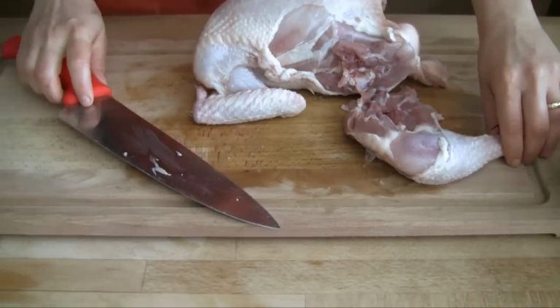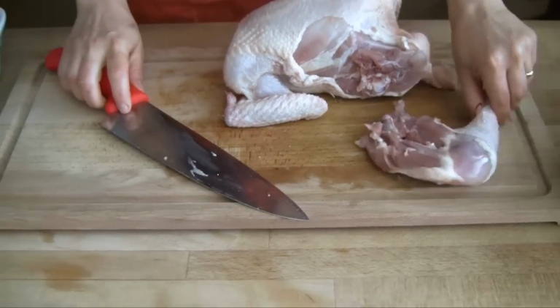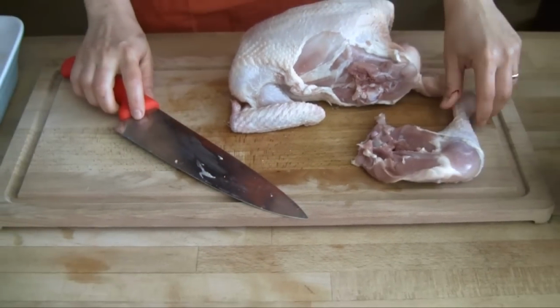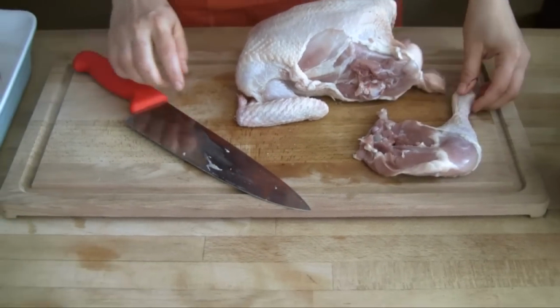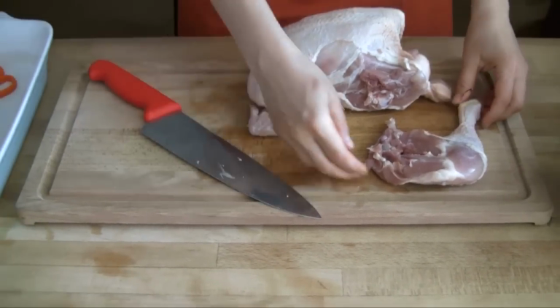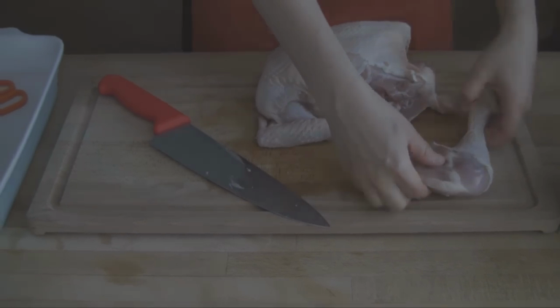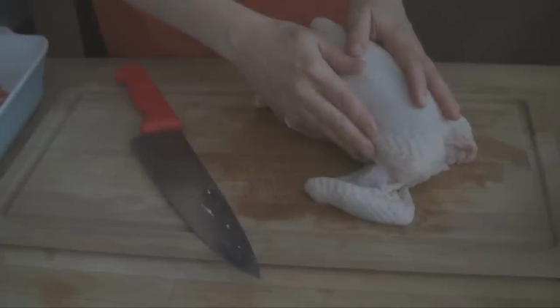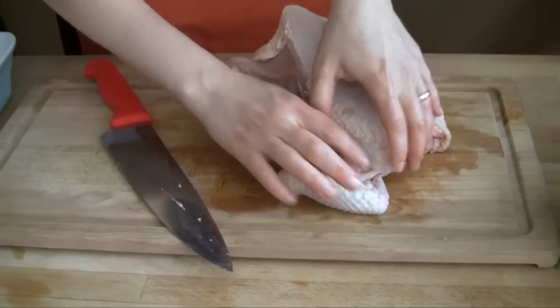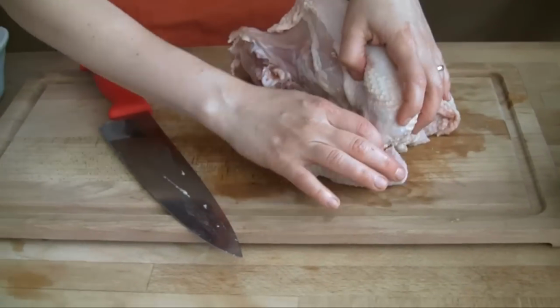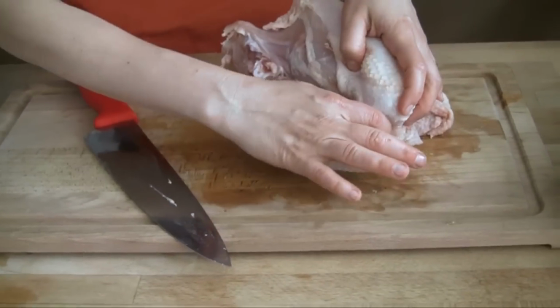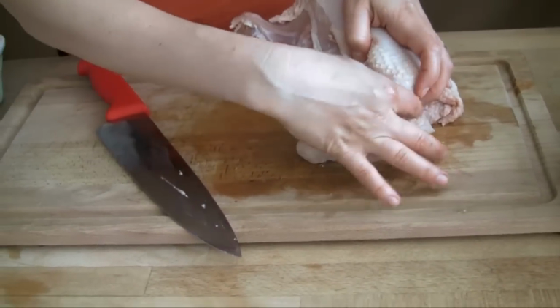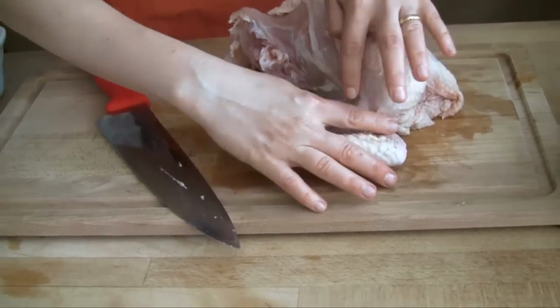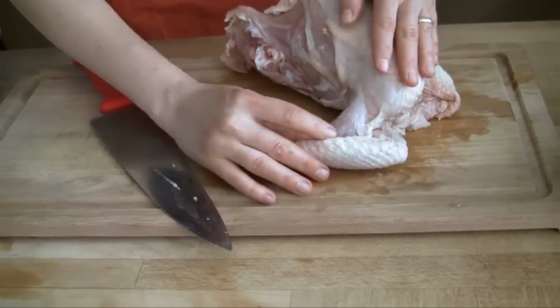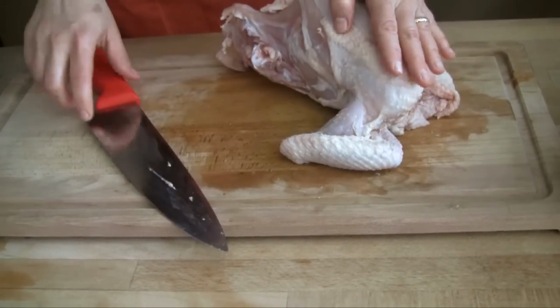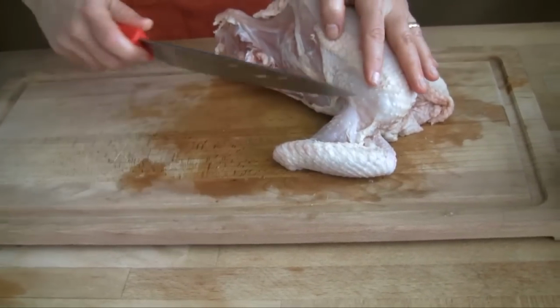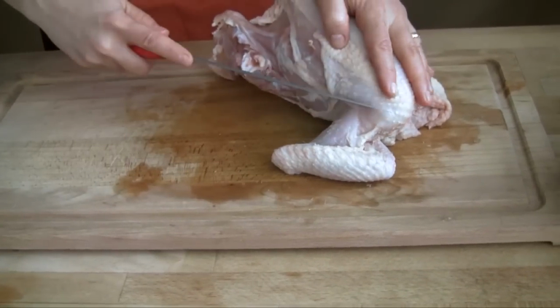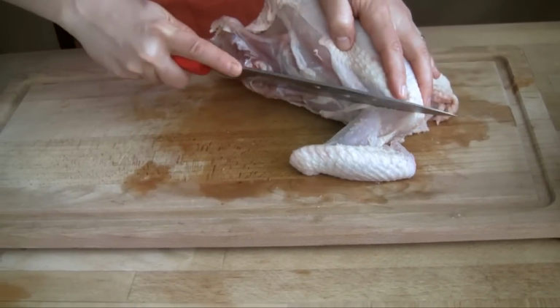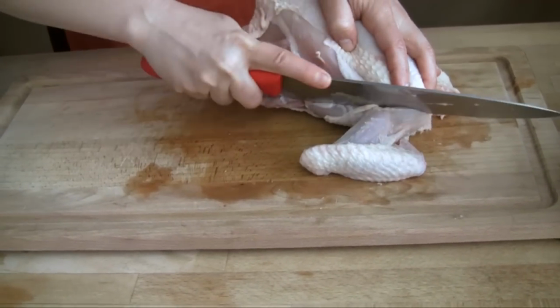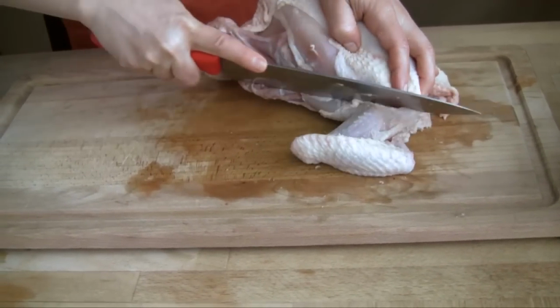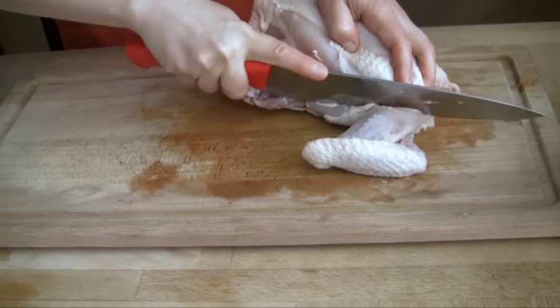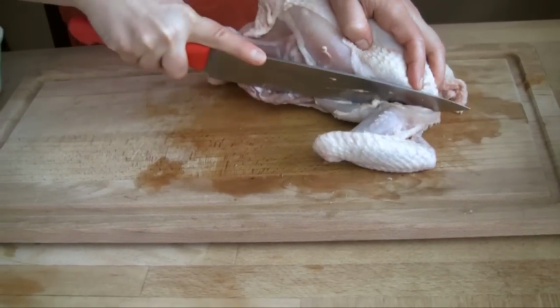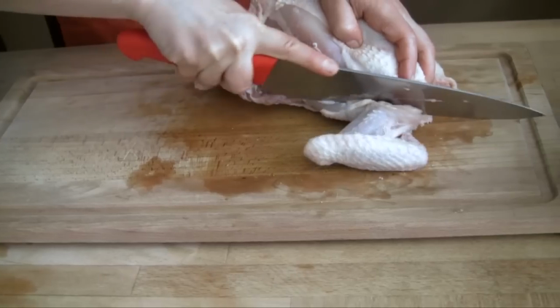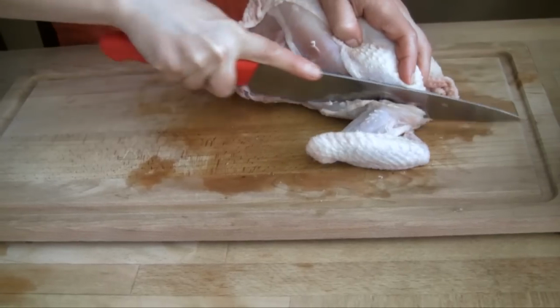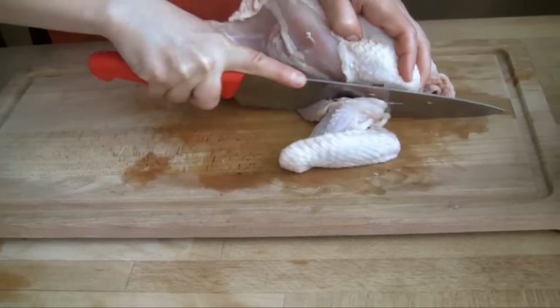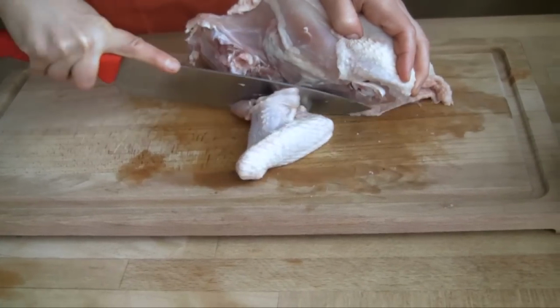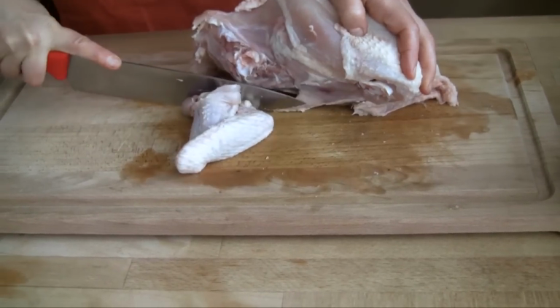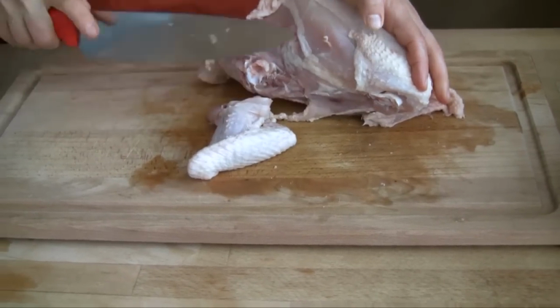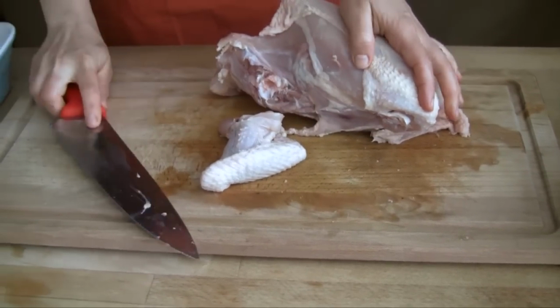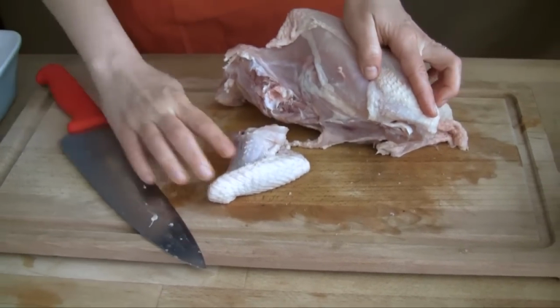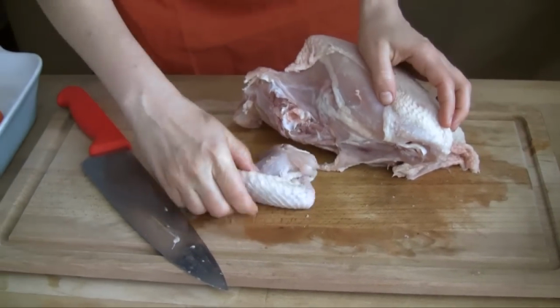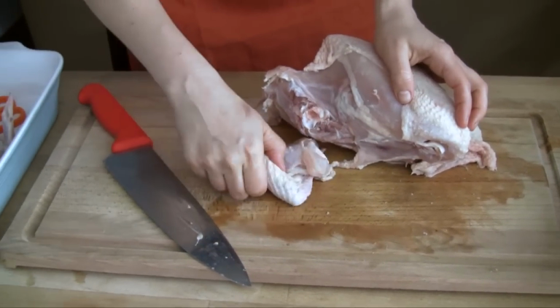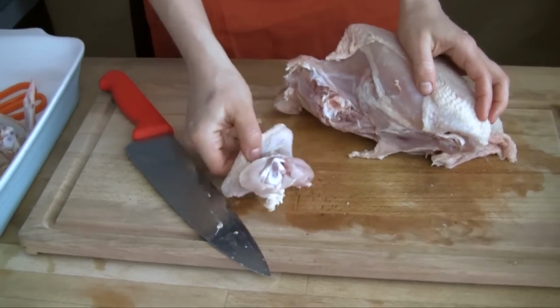Roast these now or freeze for later. The wings are really easy to remove. Again, locate where they're connected to the body. Once you've found the space where it joins, just slice your knife through. Roasted wings make amazing gravy, soups or snacks.